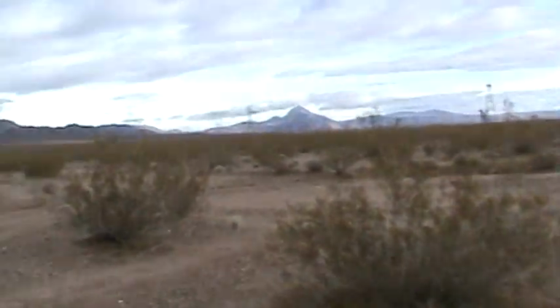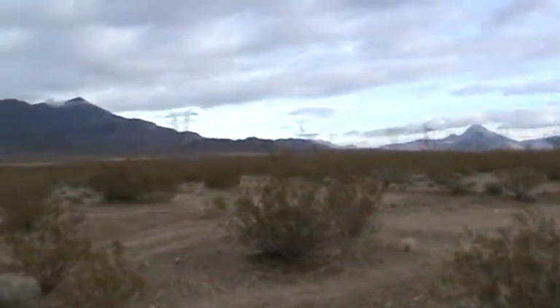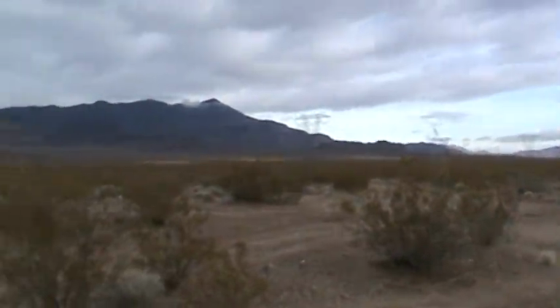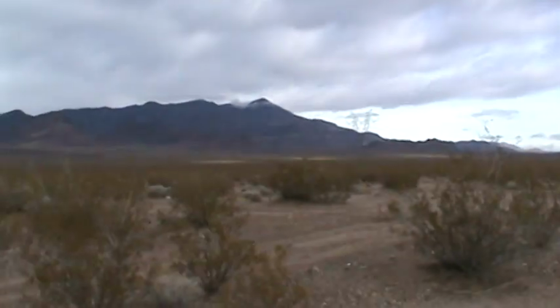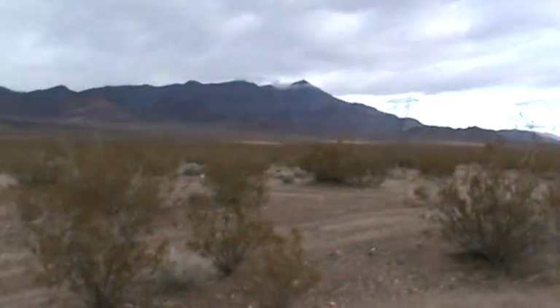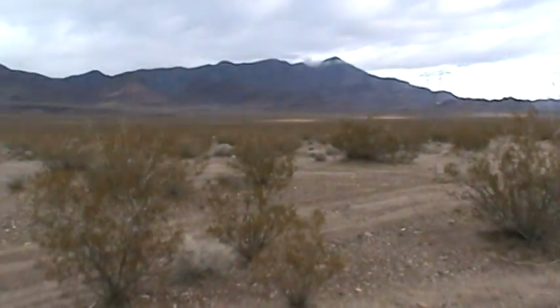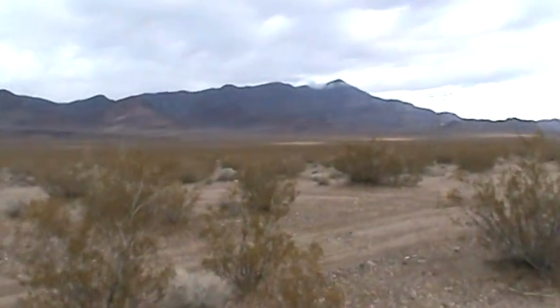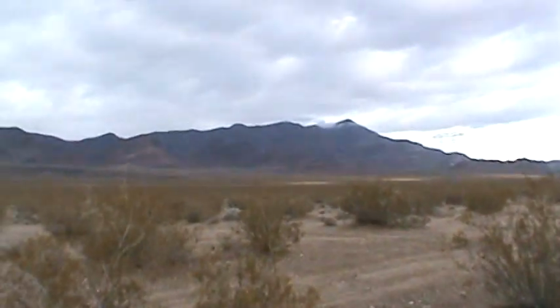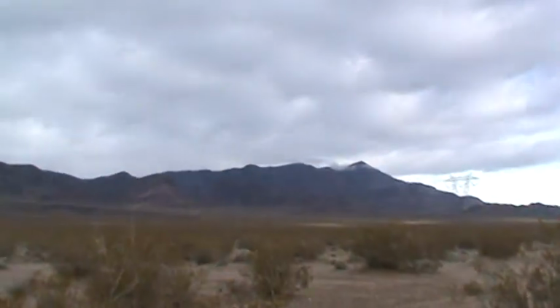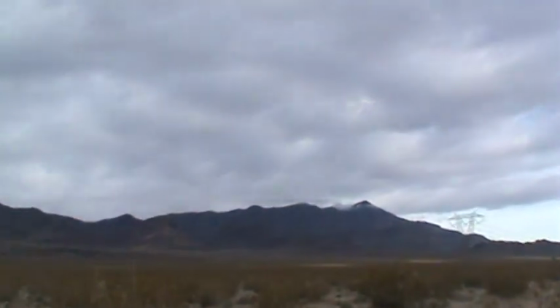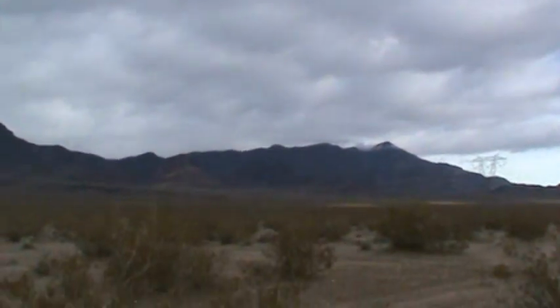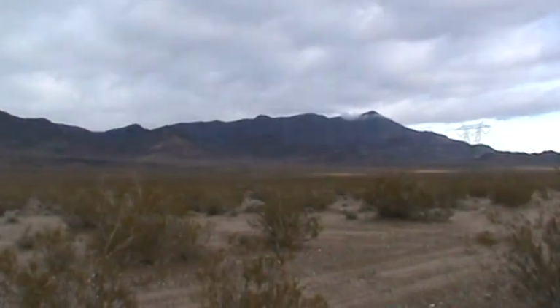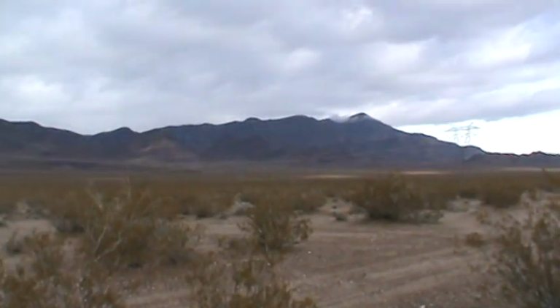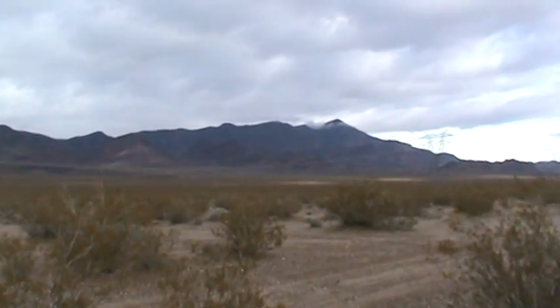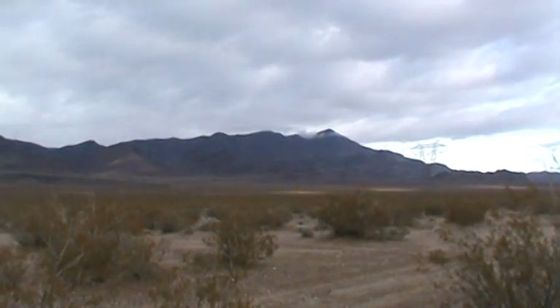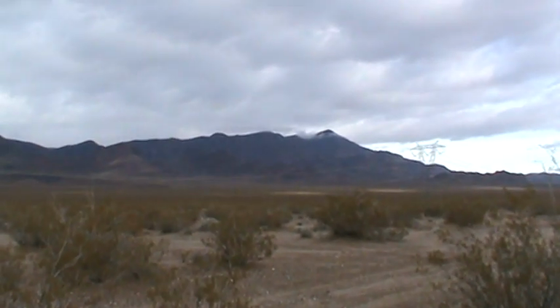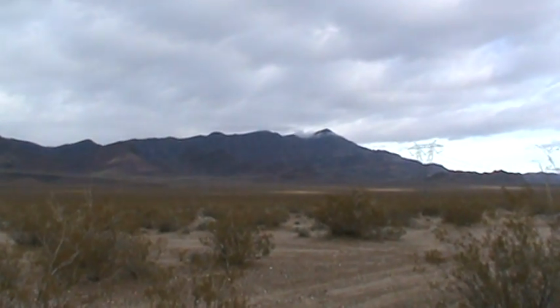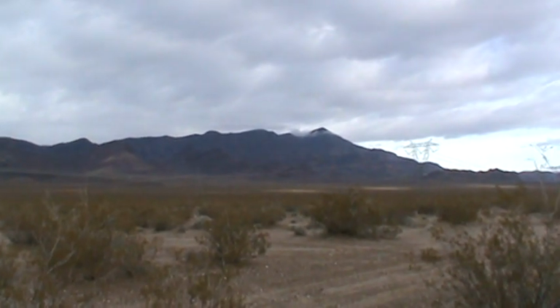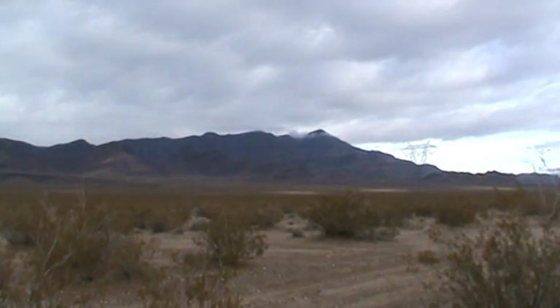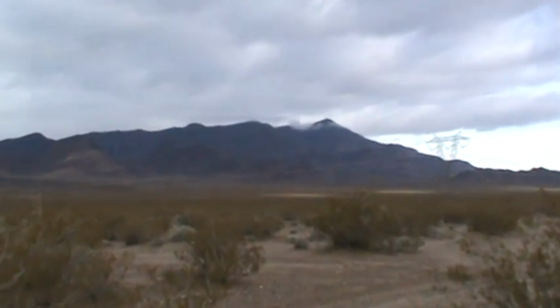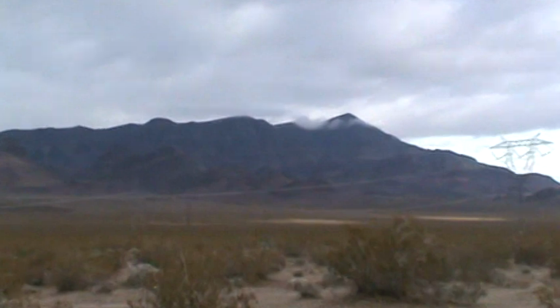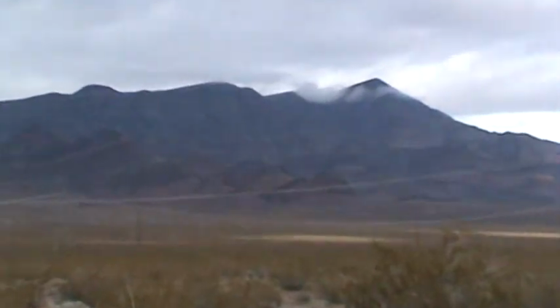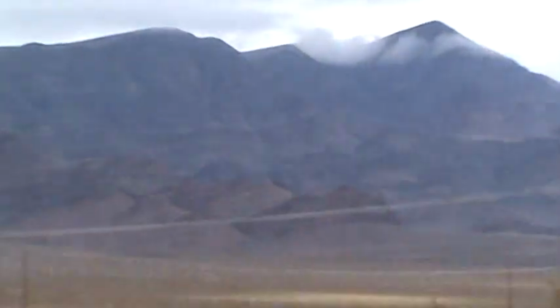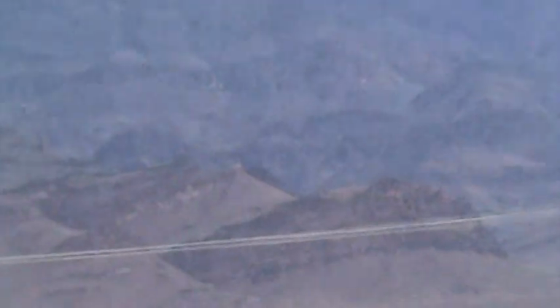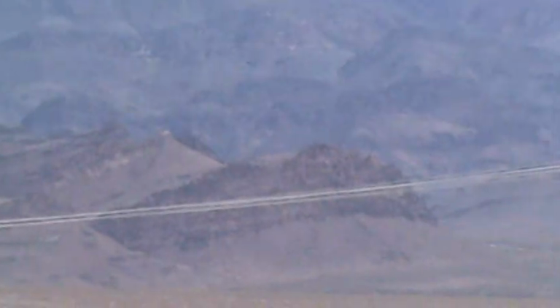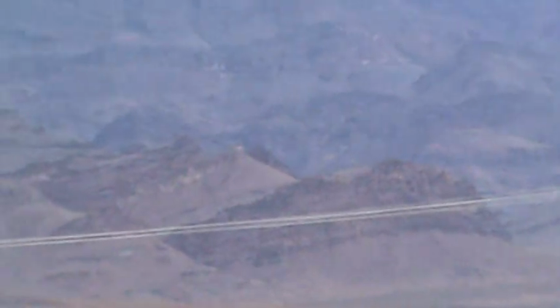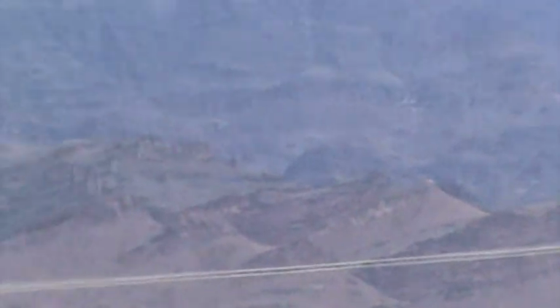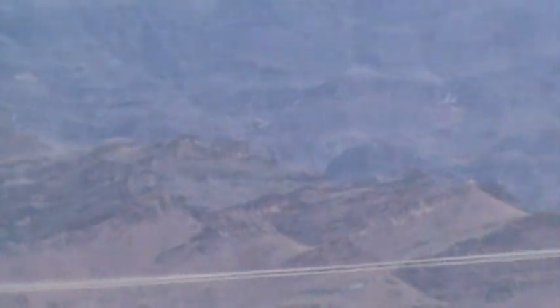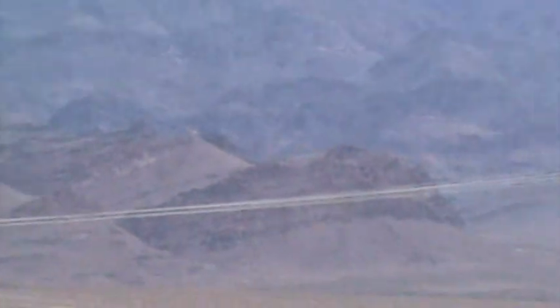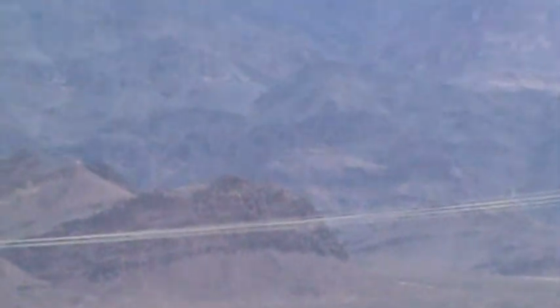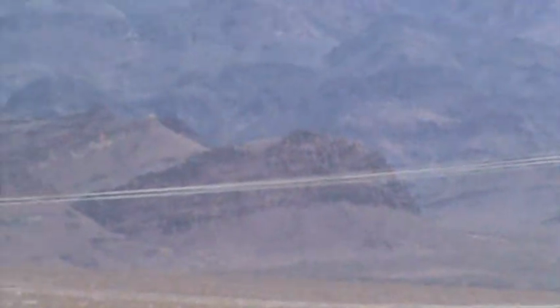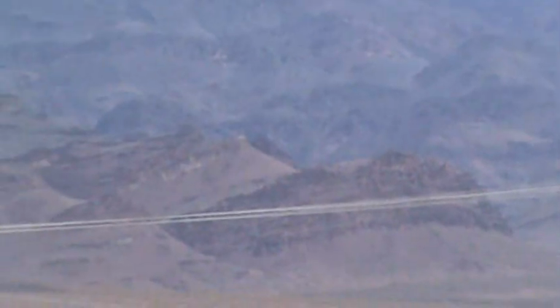My goal is heading toward those low-rise hills — or mountains, if you would — over that way. We'll see if we can make it there.